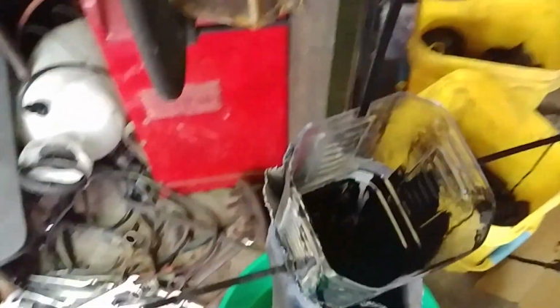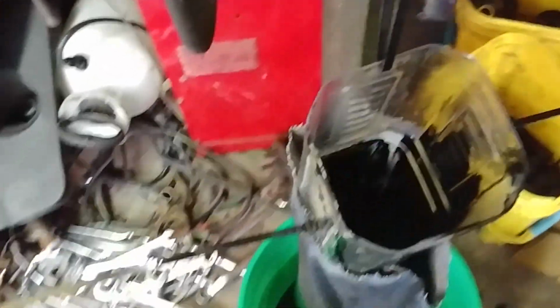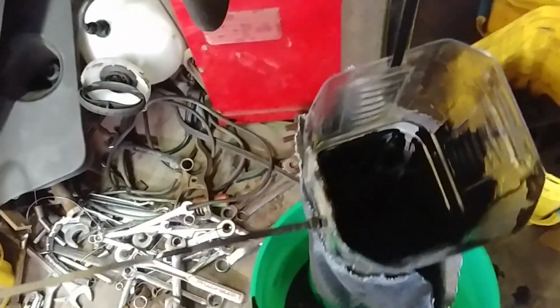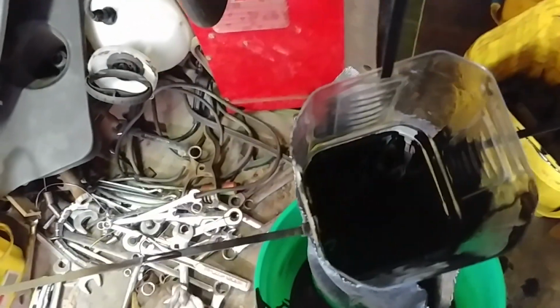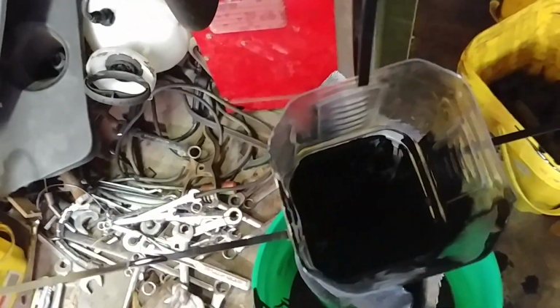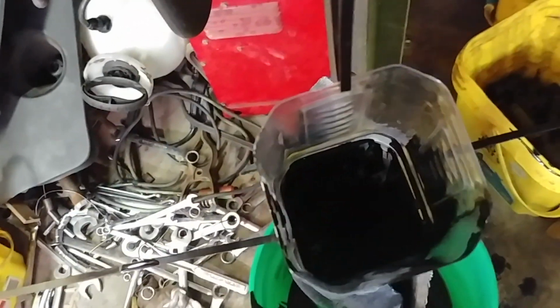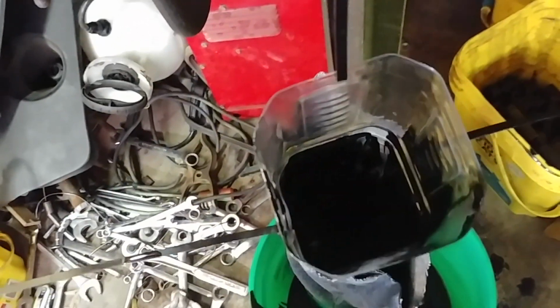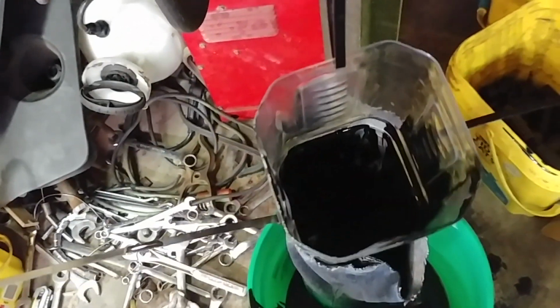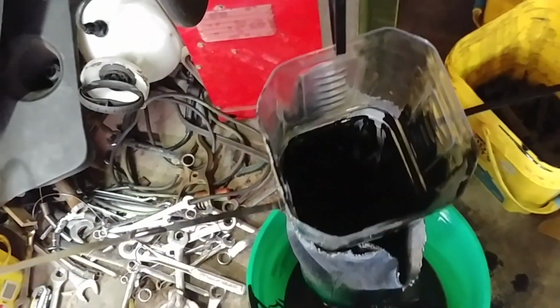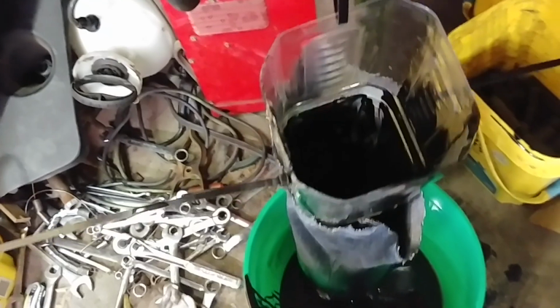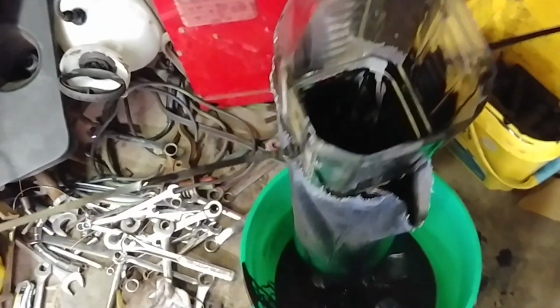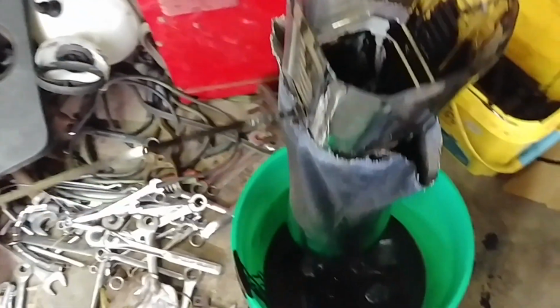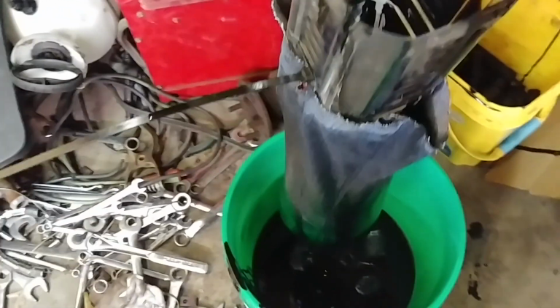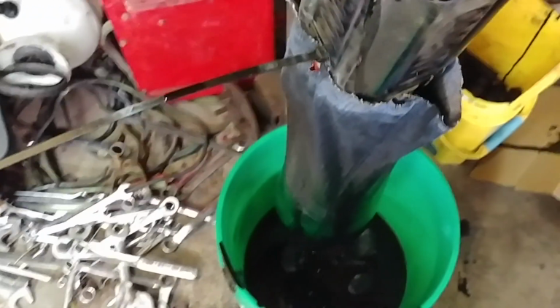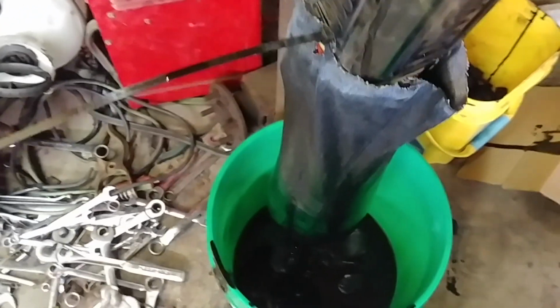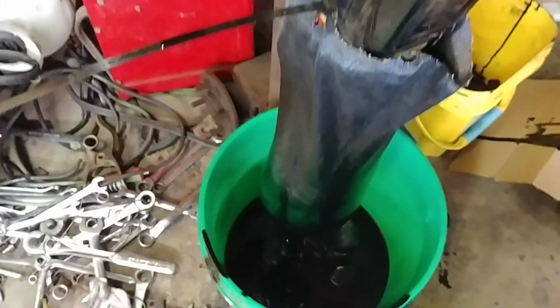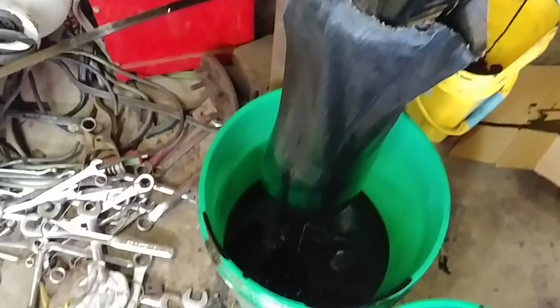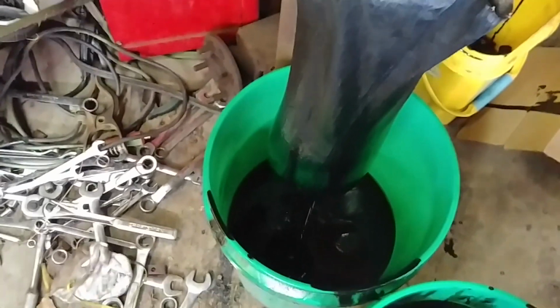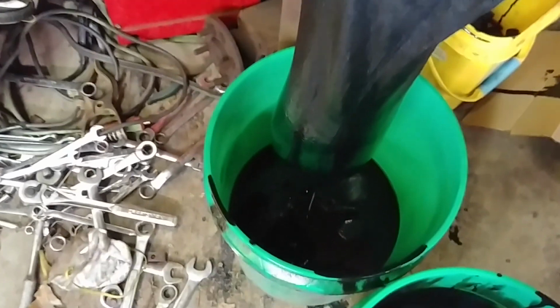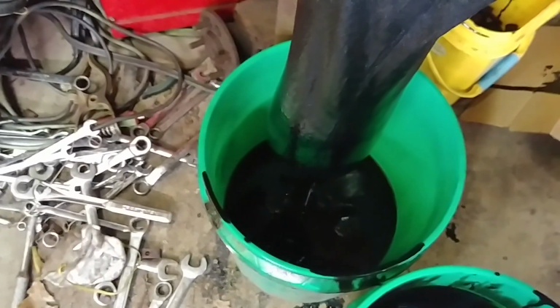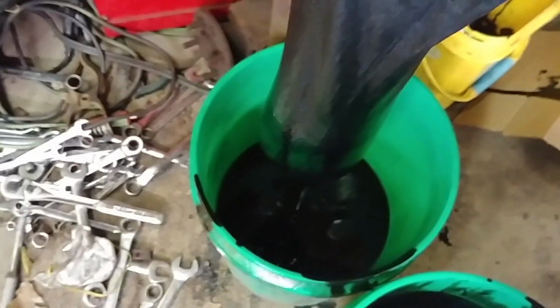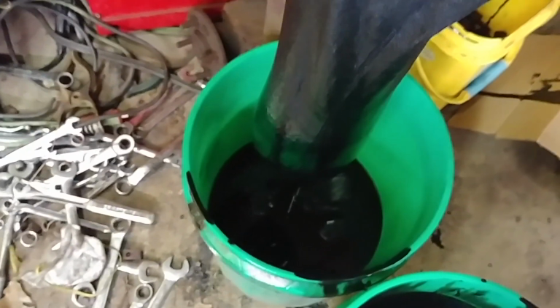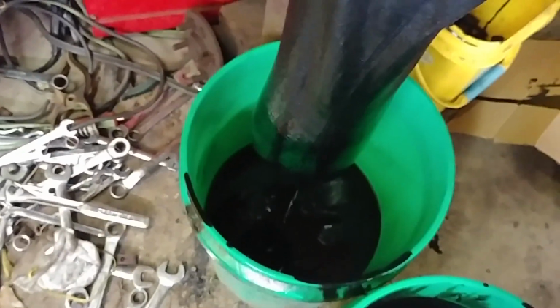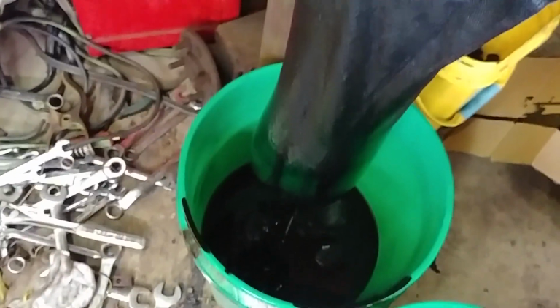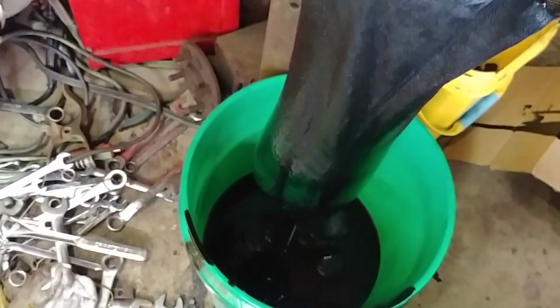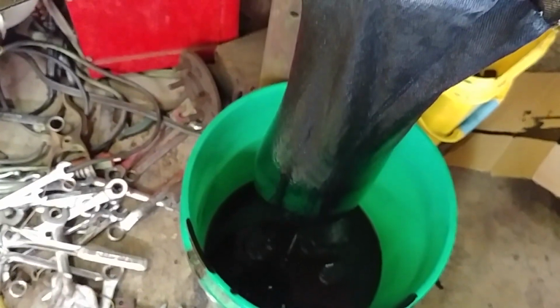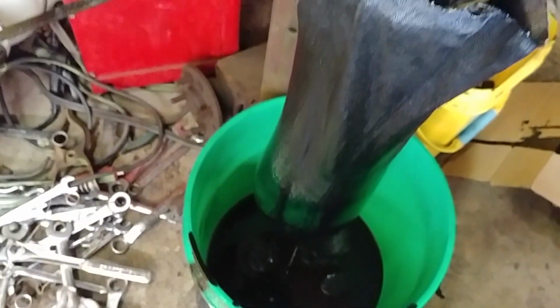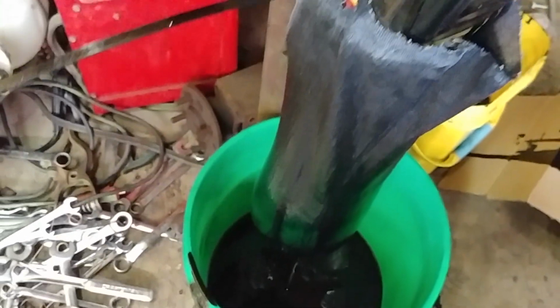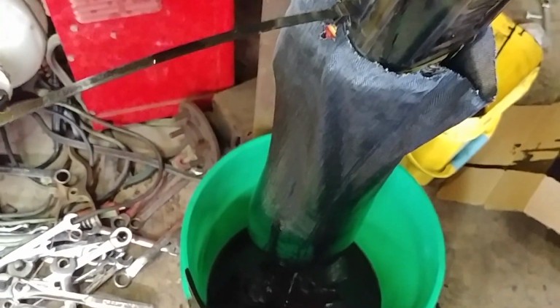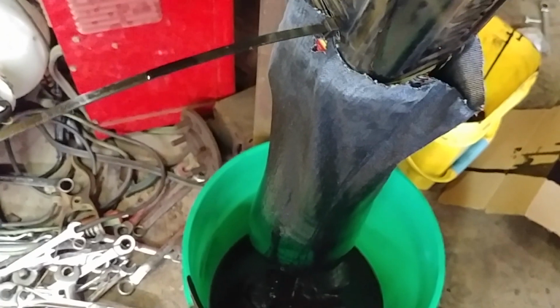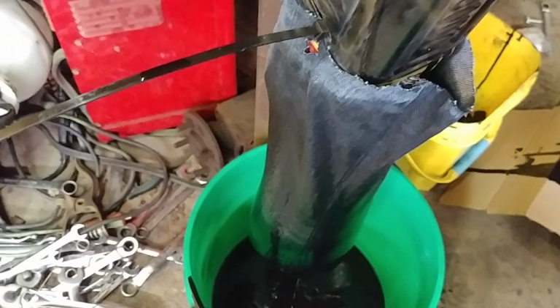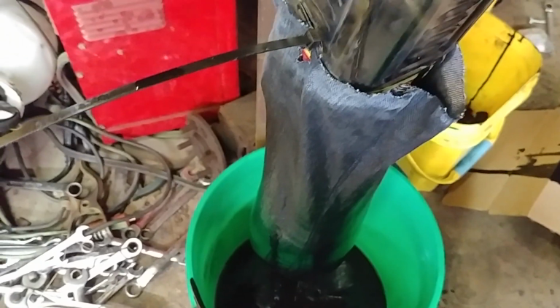A little funnel holds the blue jeans open, and the more you keep it full, the faster it filters.